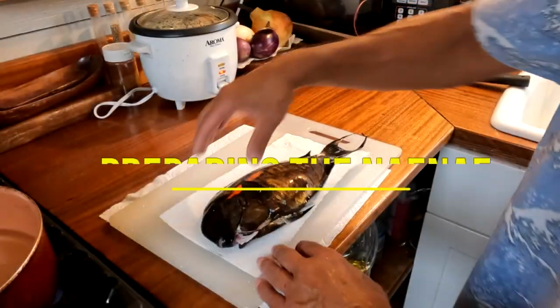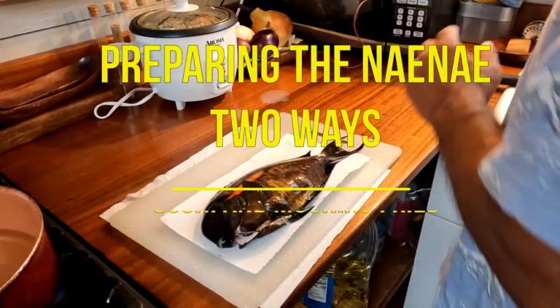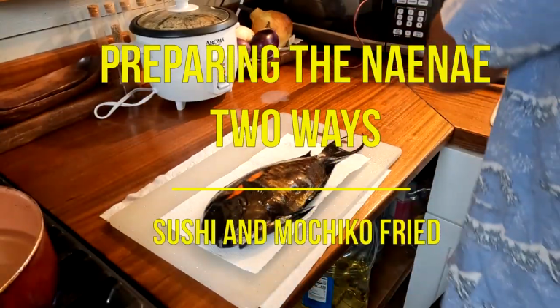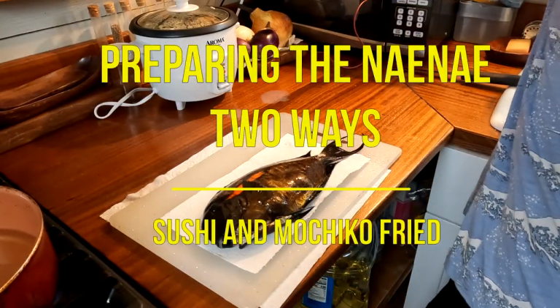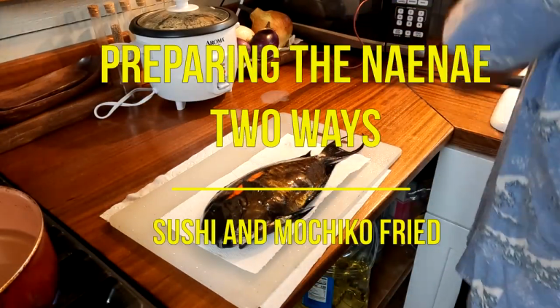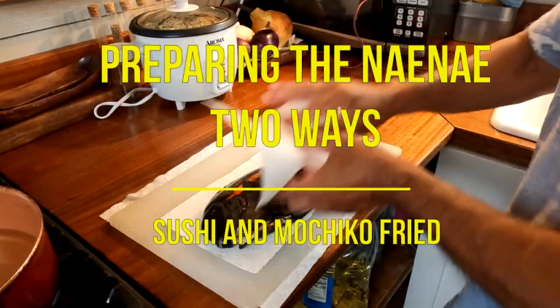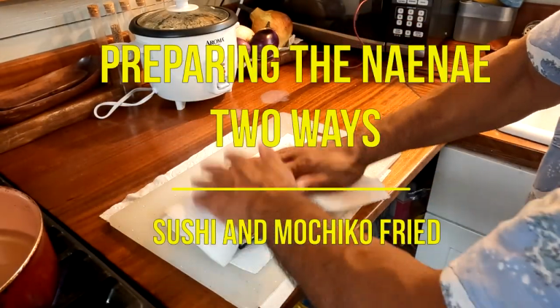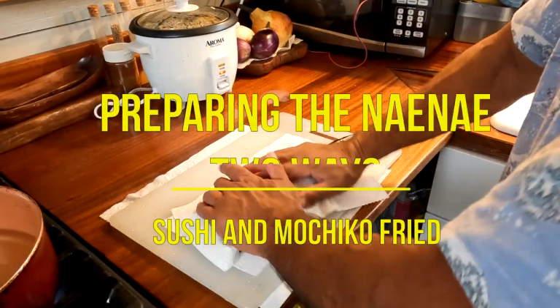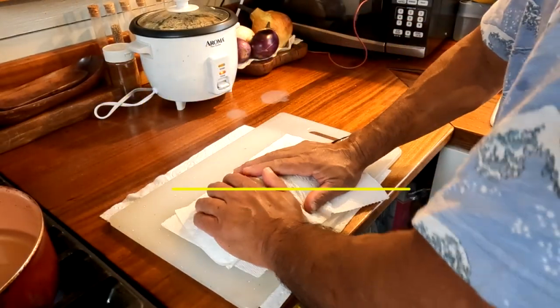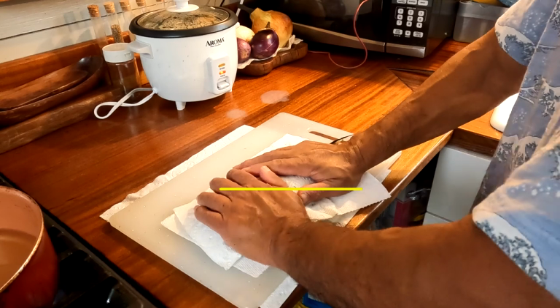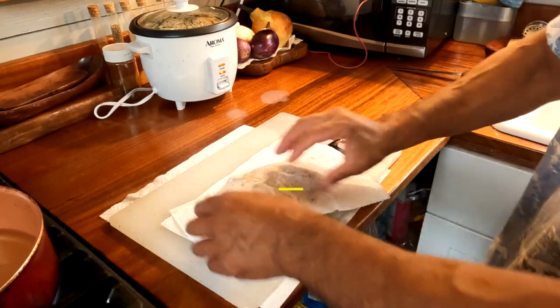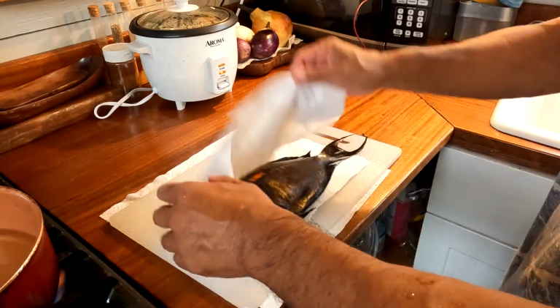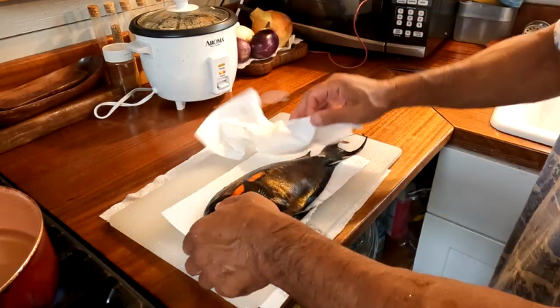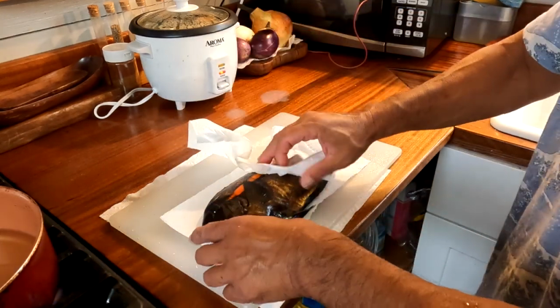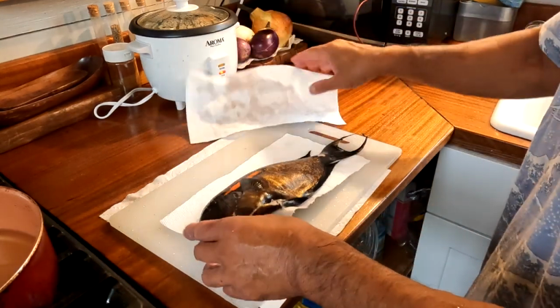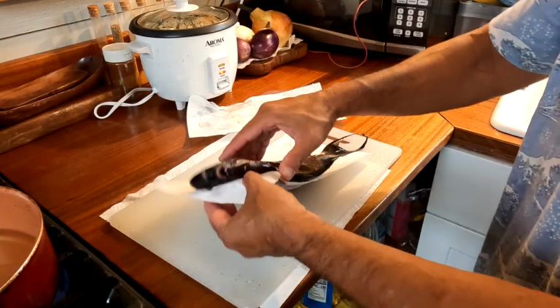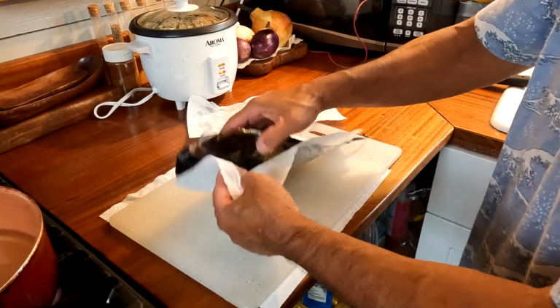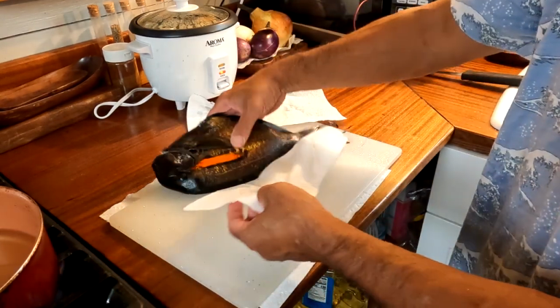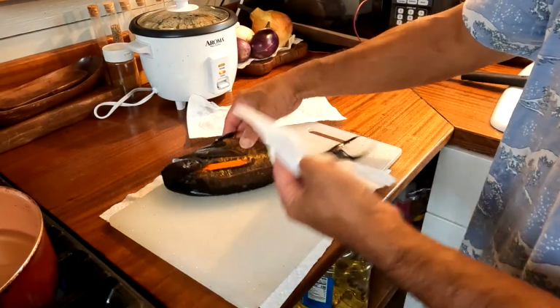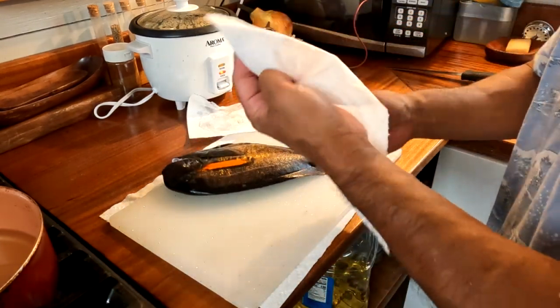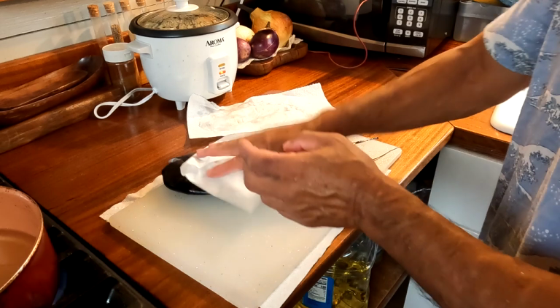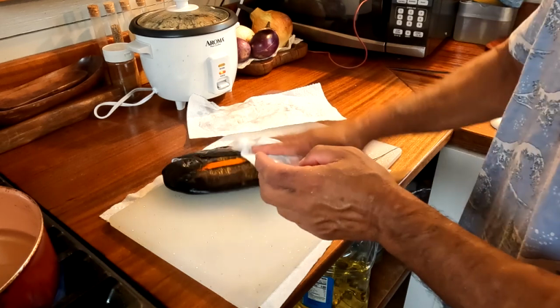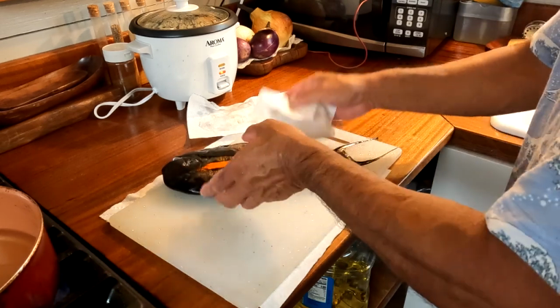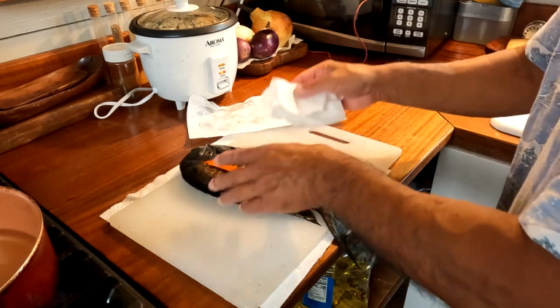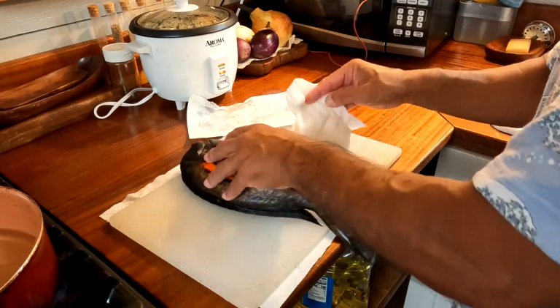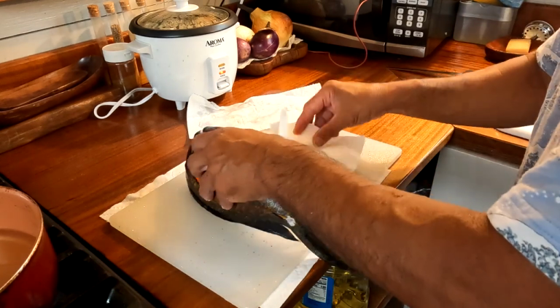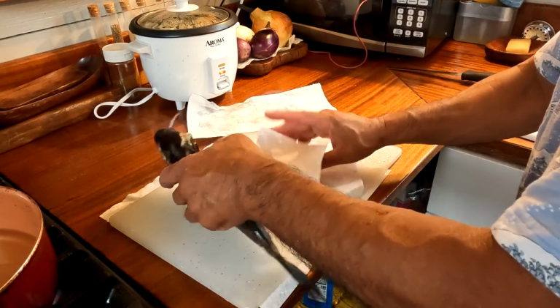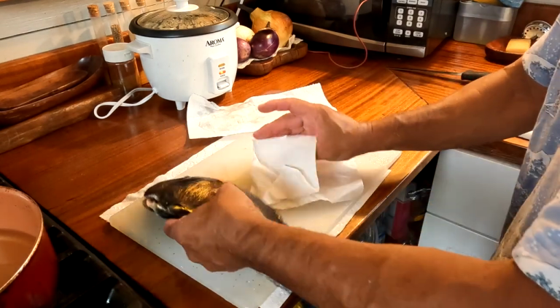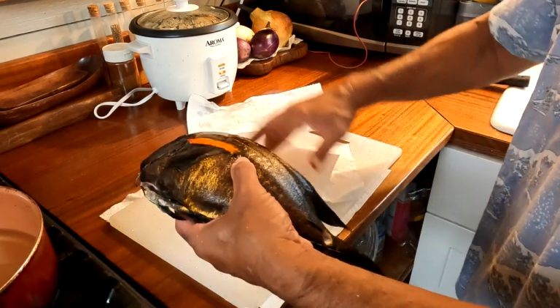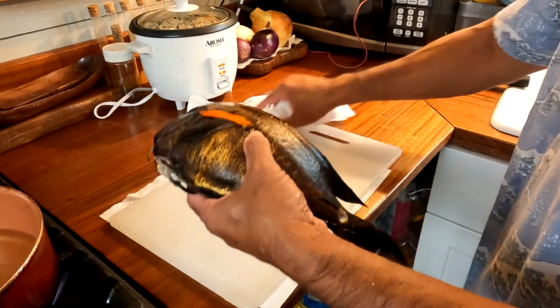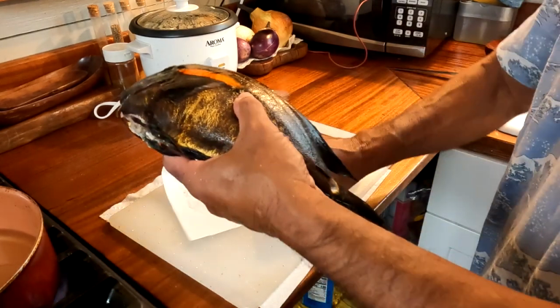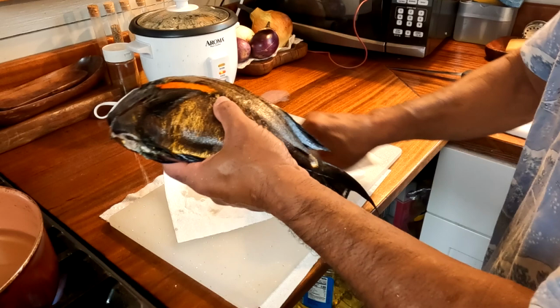Hey, what's up everybody. In this video we're gonna prepare our nae nae, the fish that we caught the other day that we made a video on, and we're gonna prepare it two ways. So here's the nae nae.